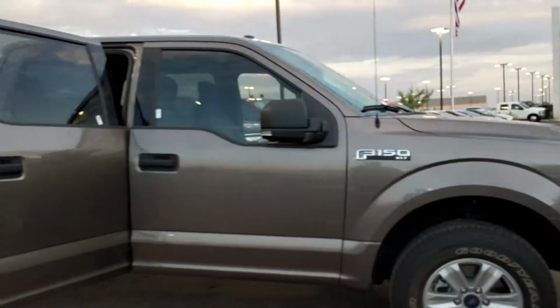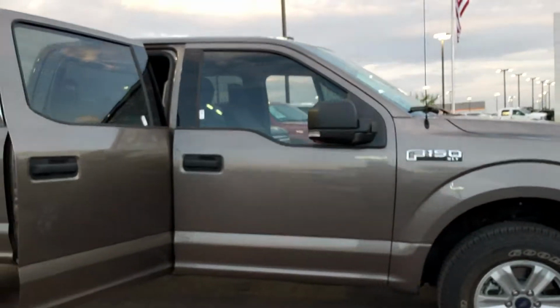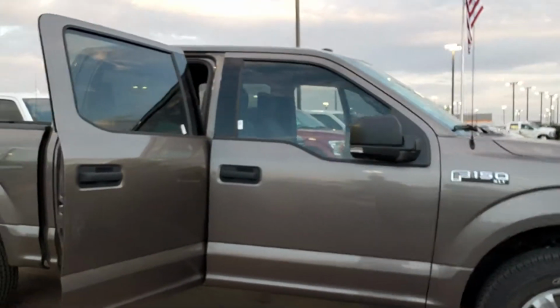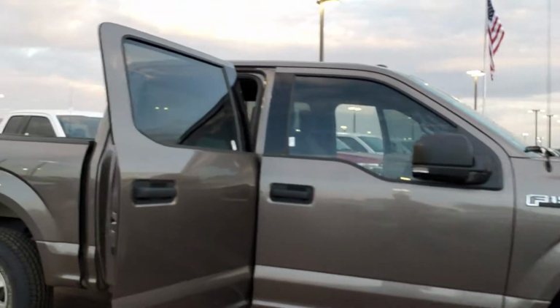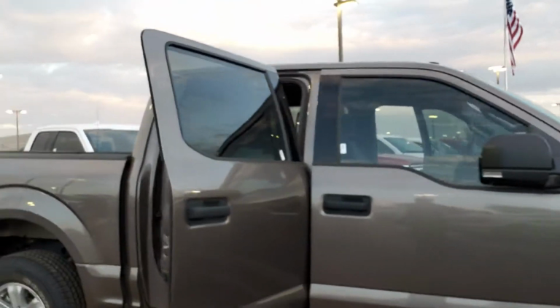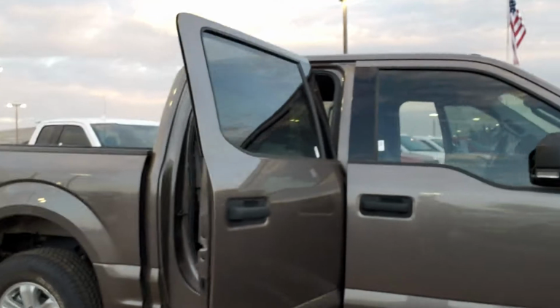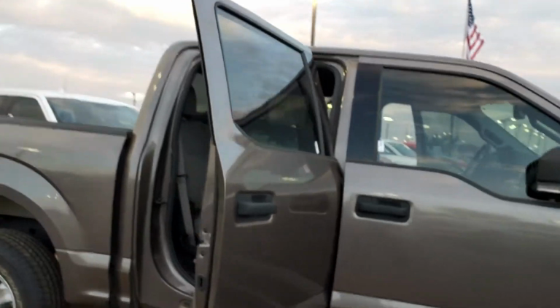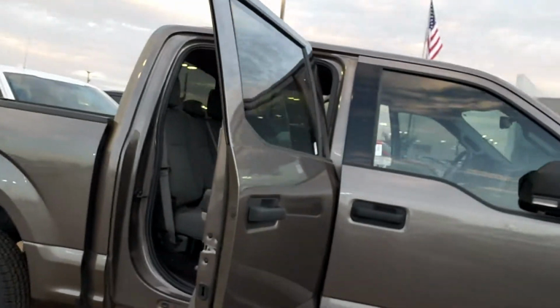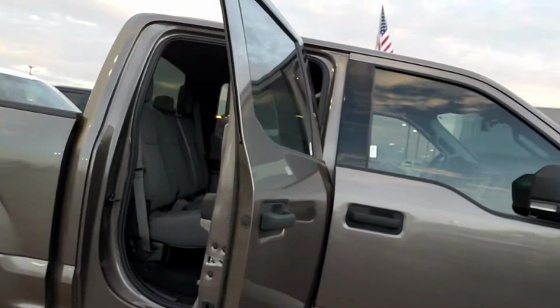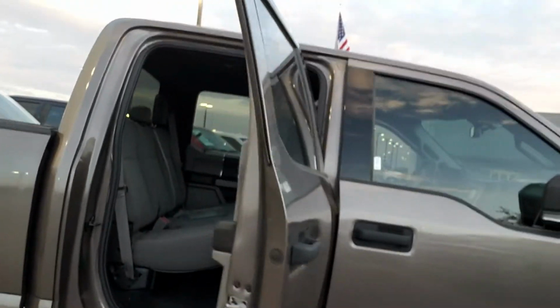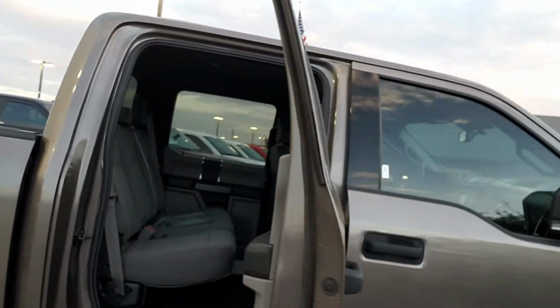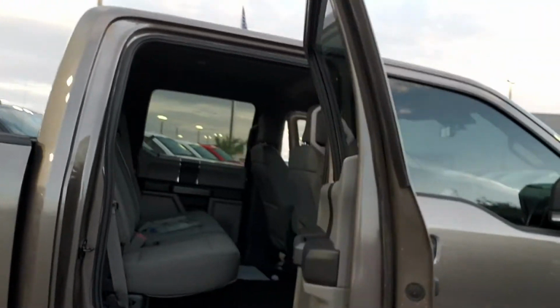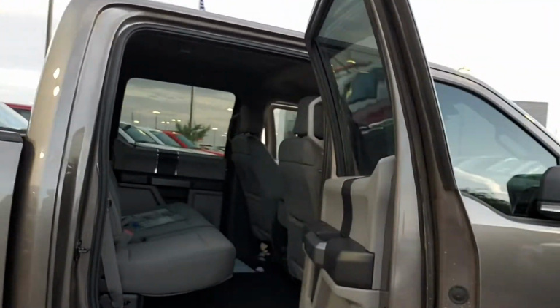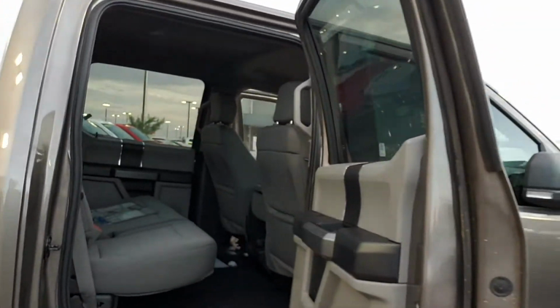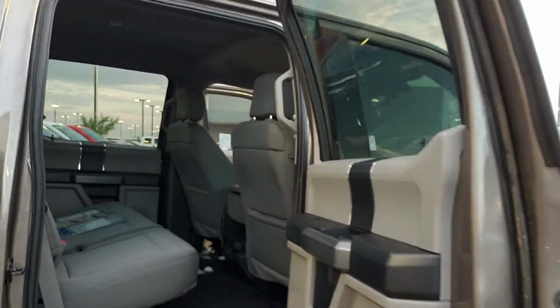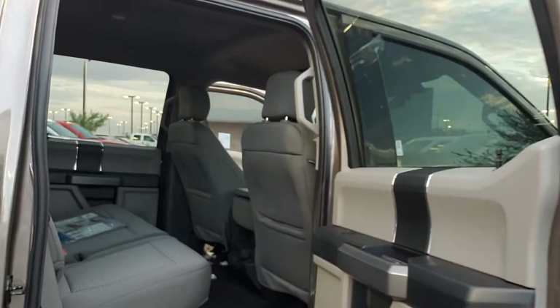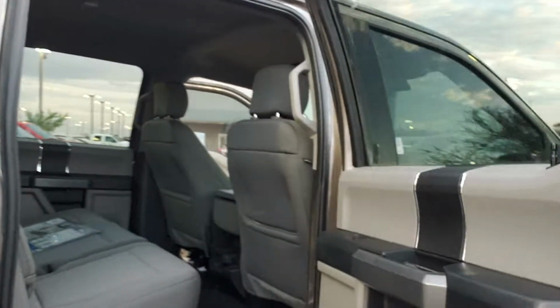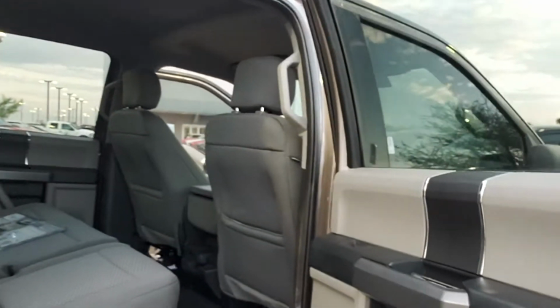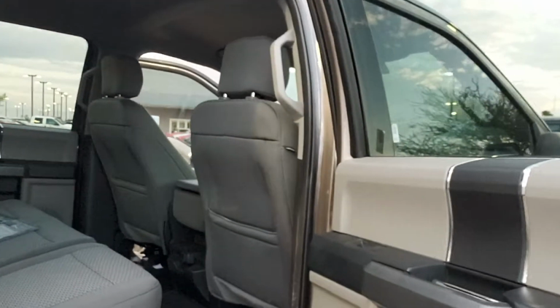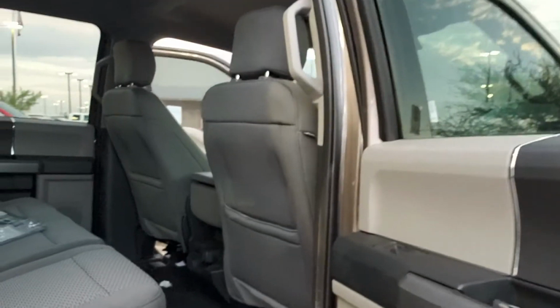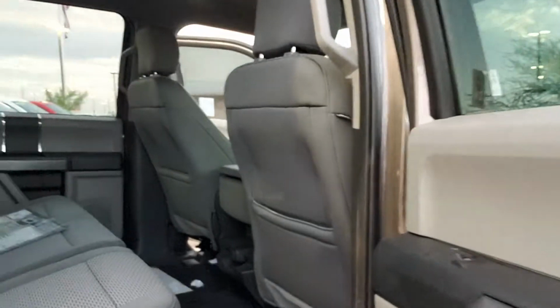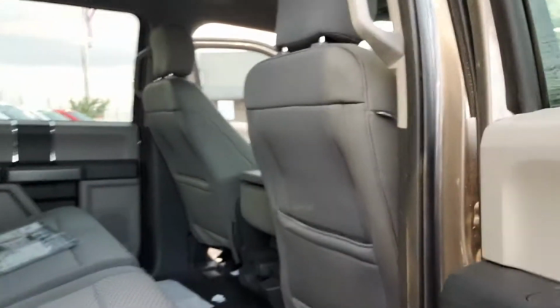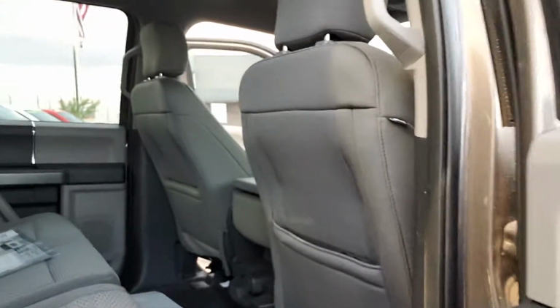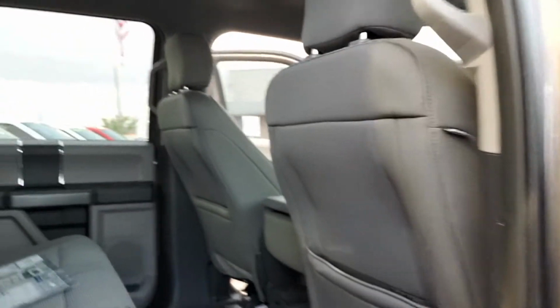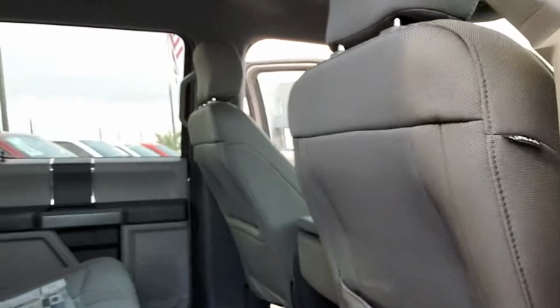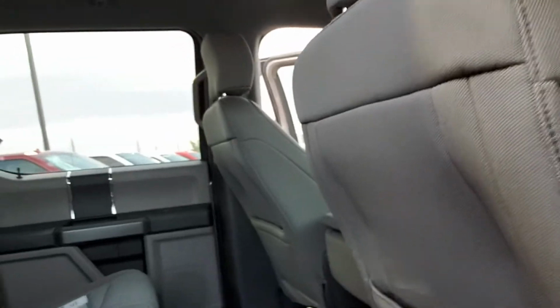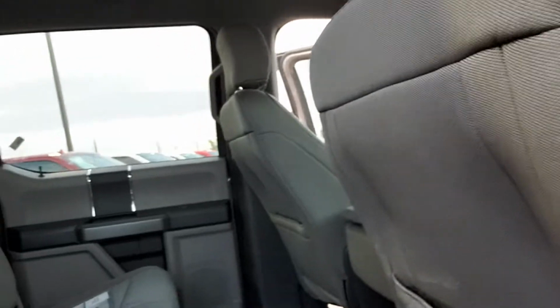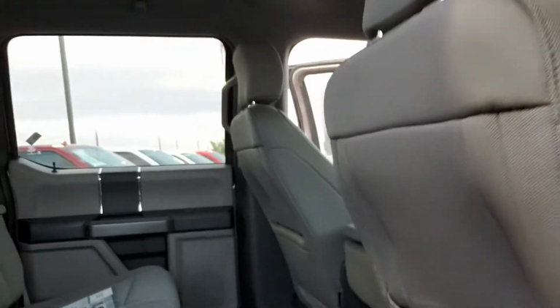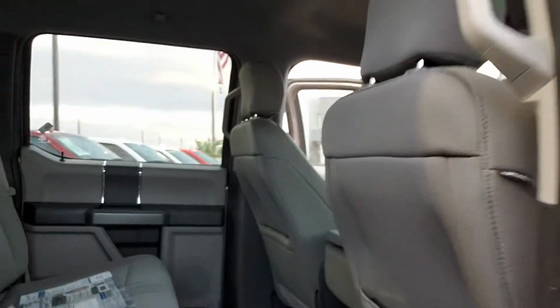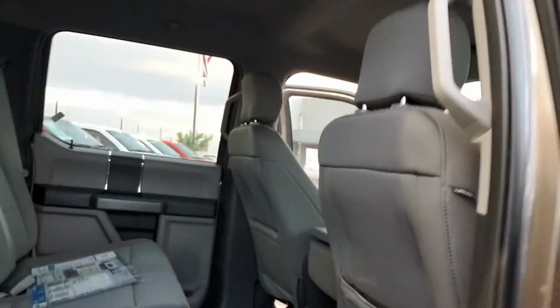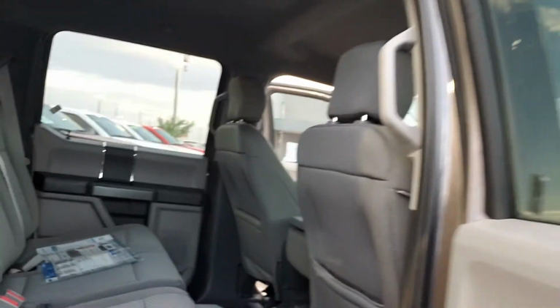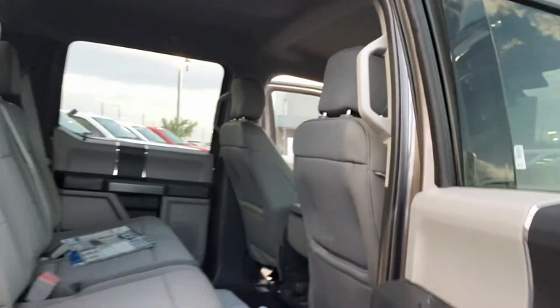Let's go to the back. You've got plenty of room for the back passengers having the crew cab, that's for sure.